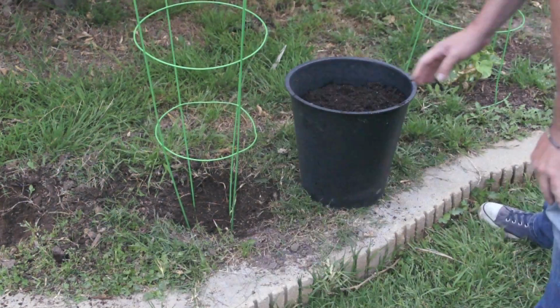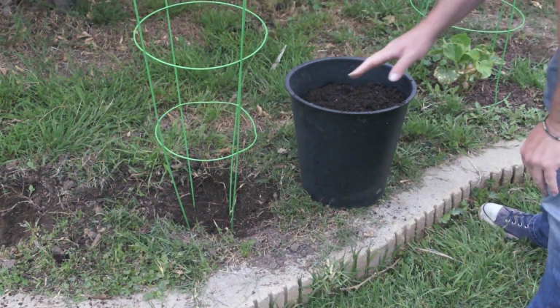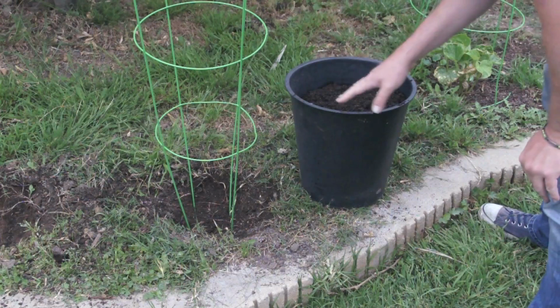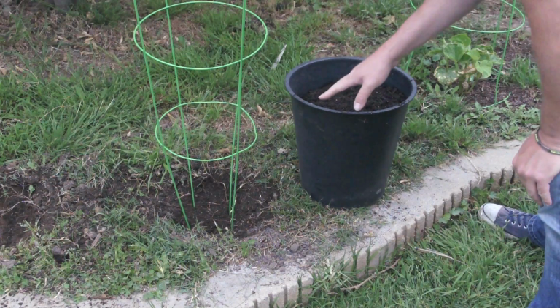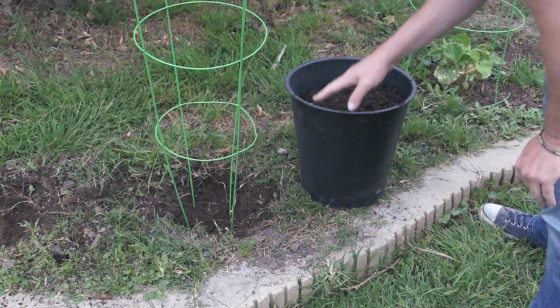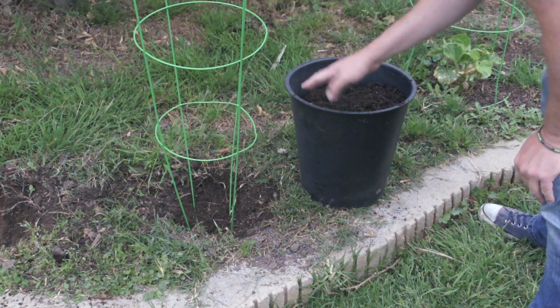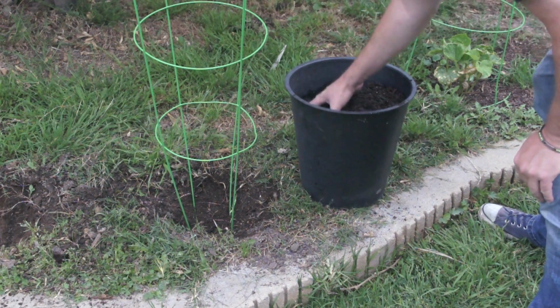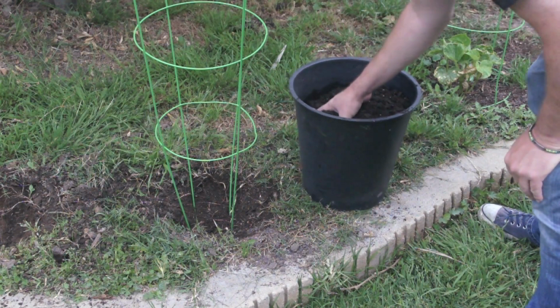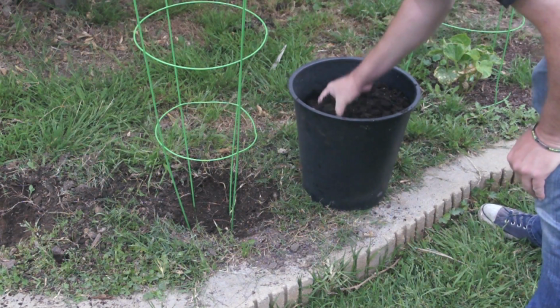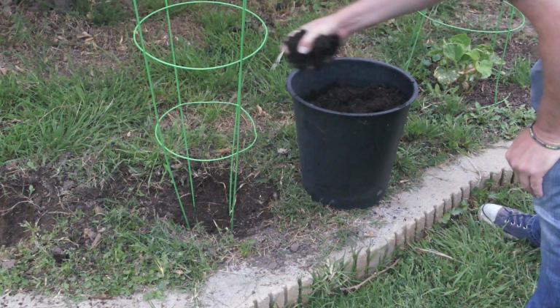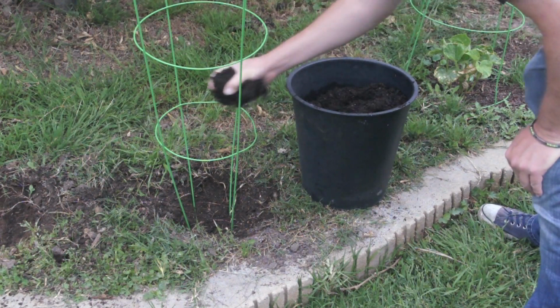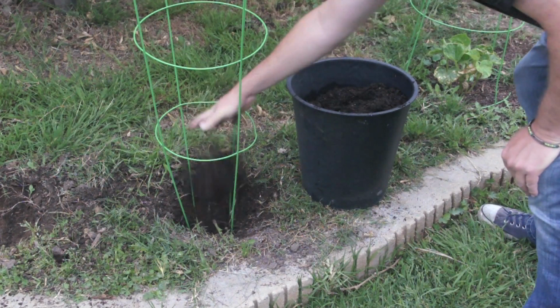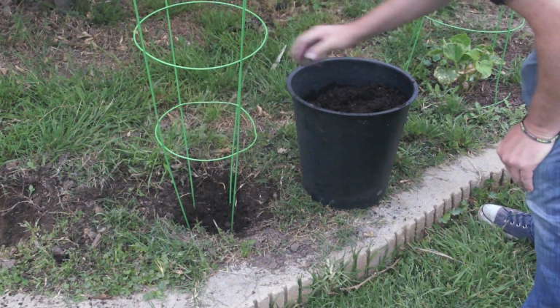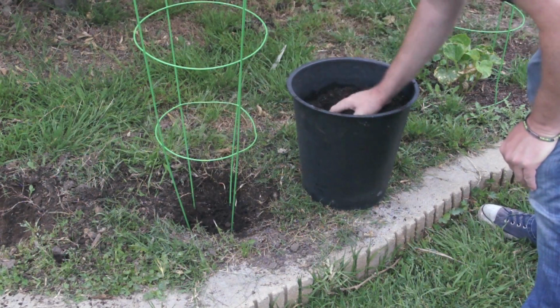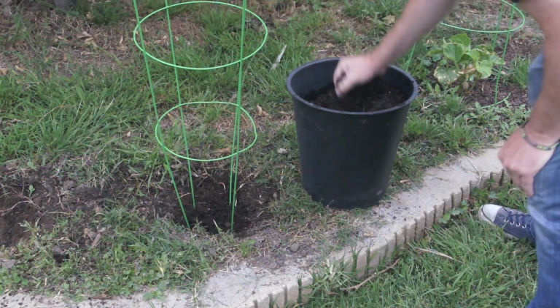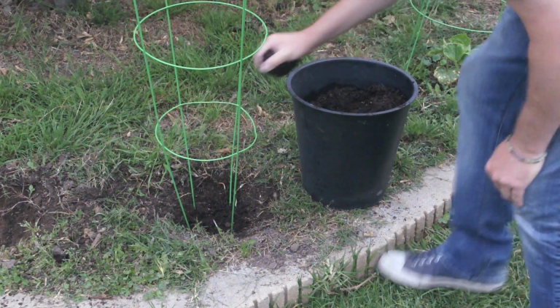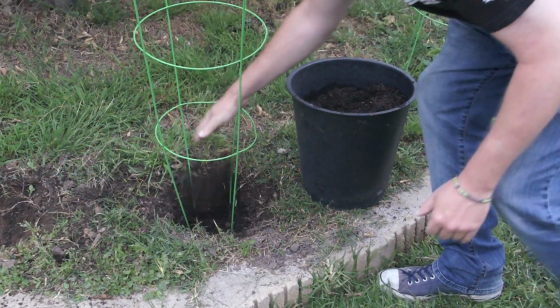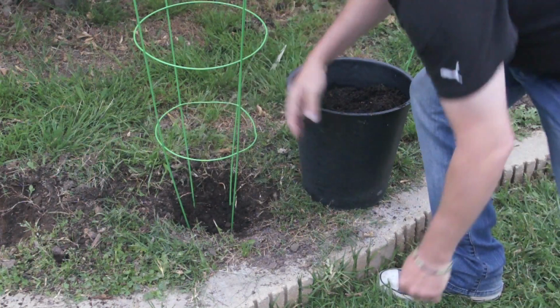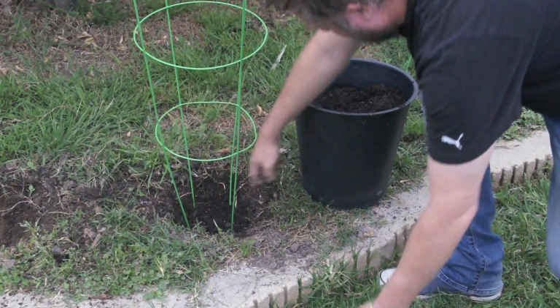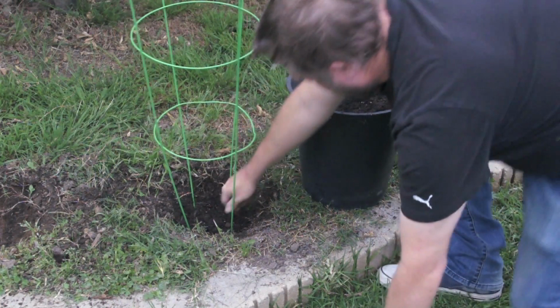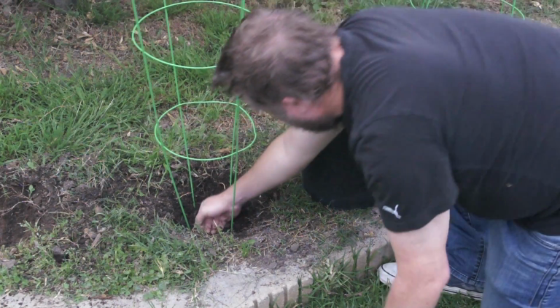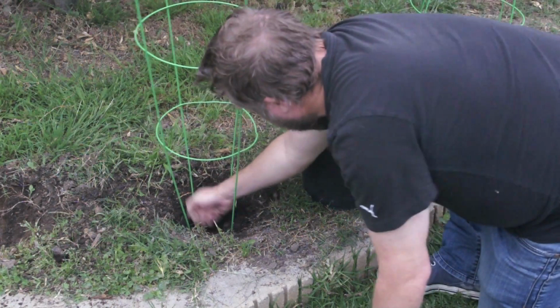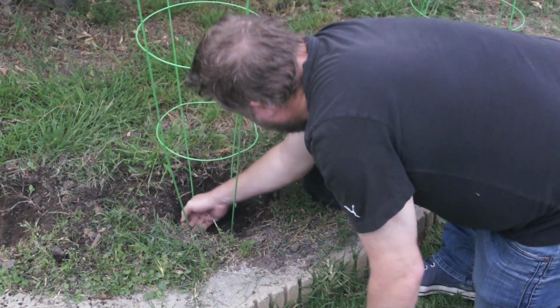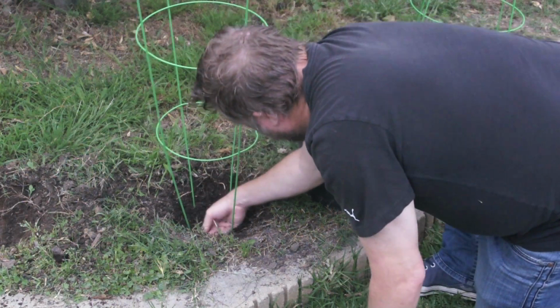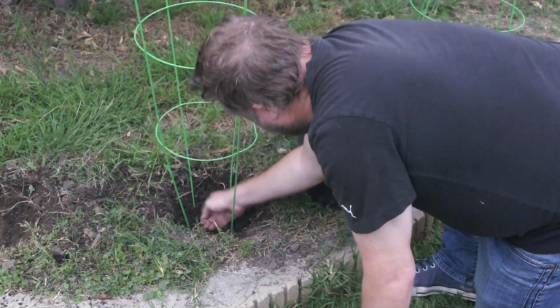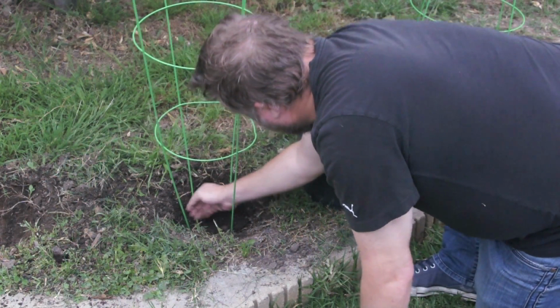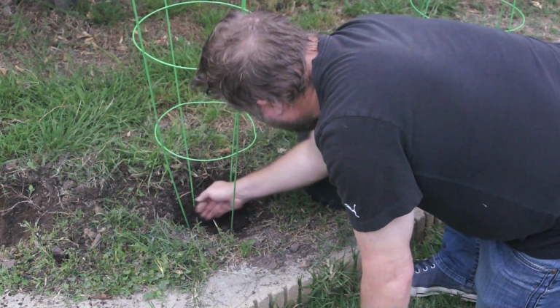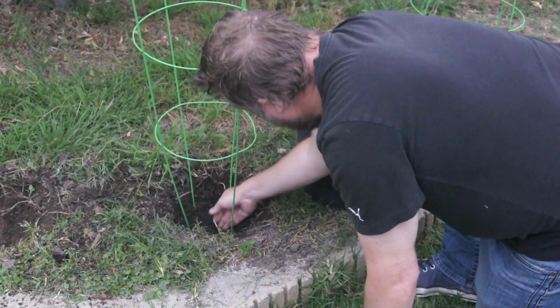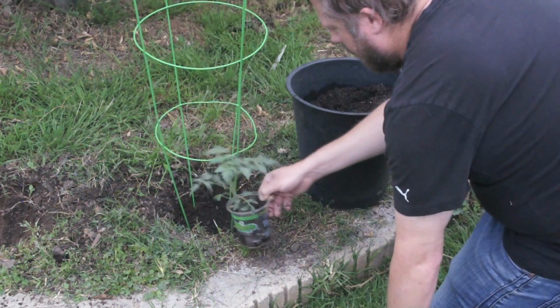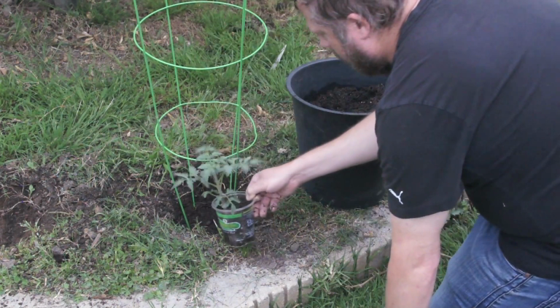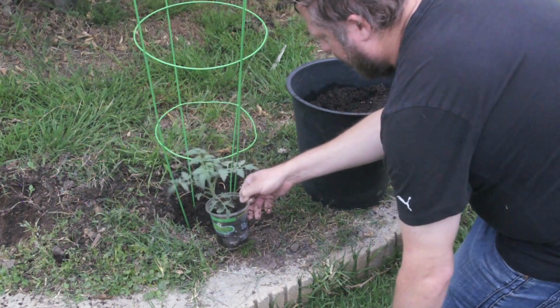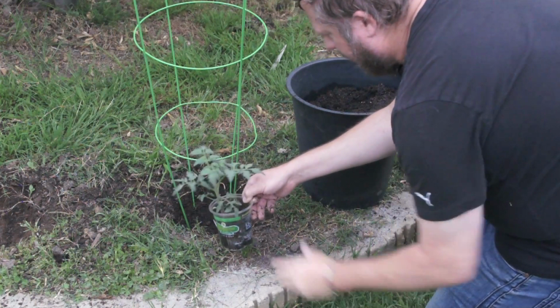The next thing you want is some nice solid topsoil. I like to use Kellogg brand. We put our base dirt in and pack it down just a little bit, and now we're ready for our plant.